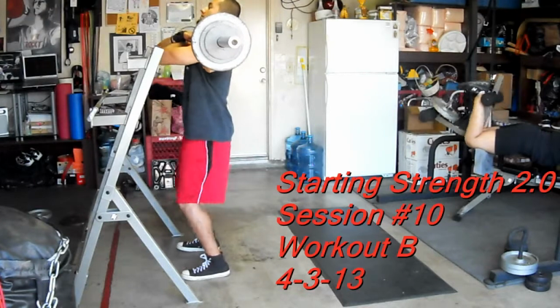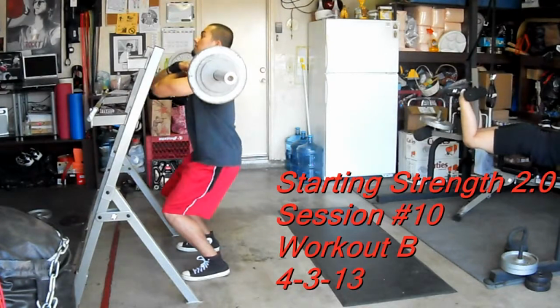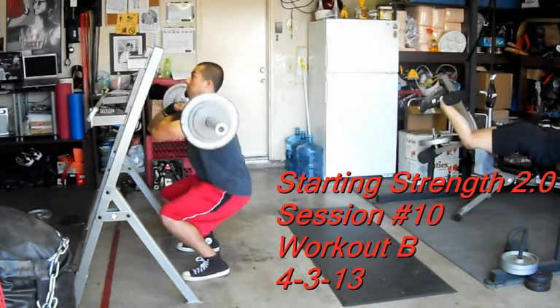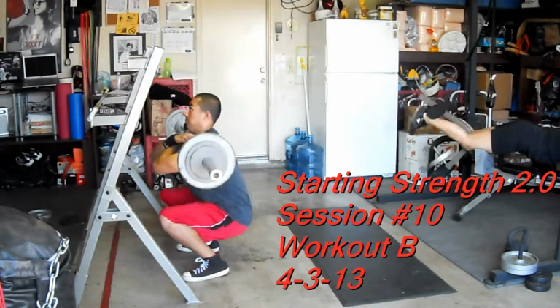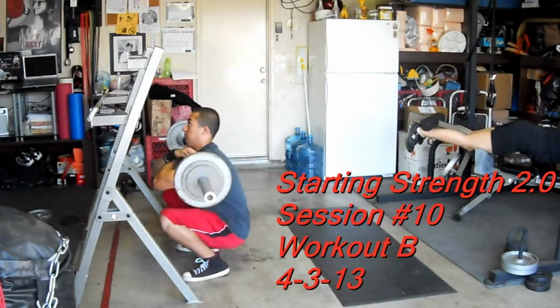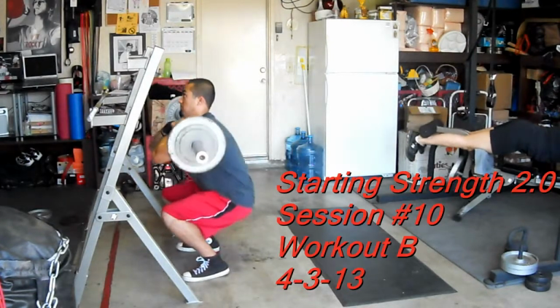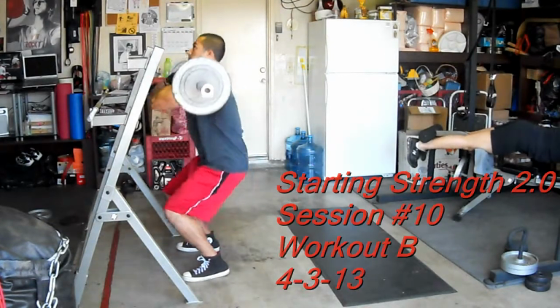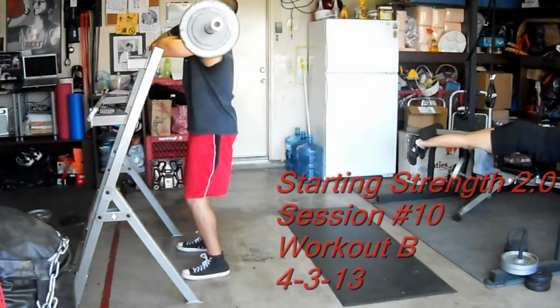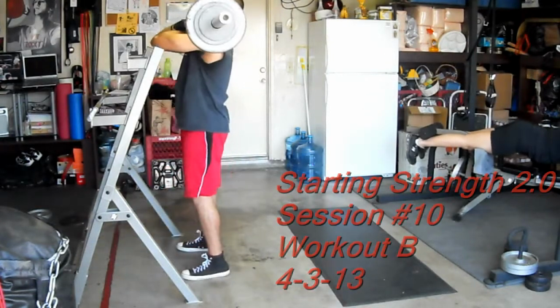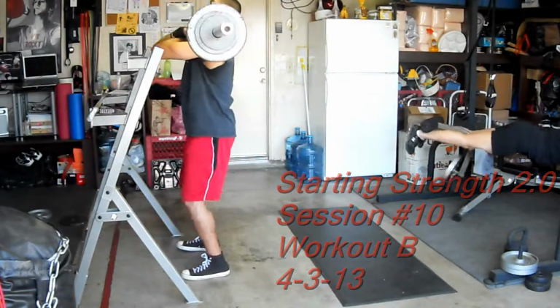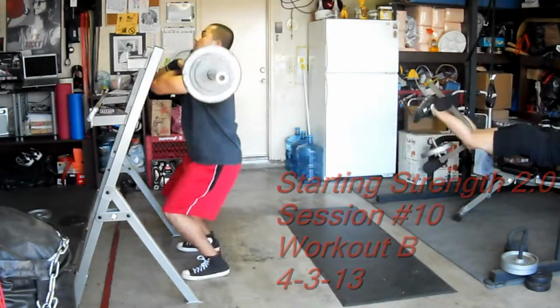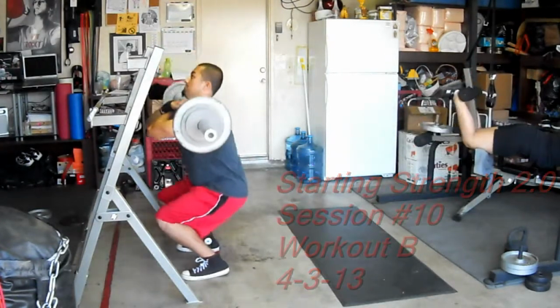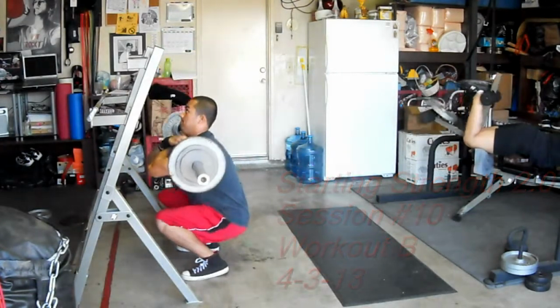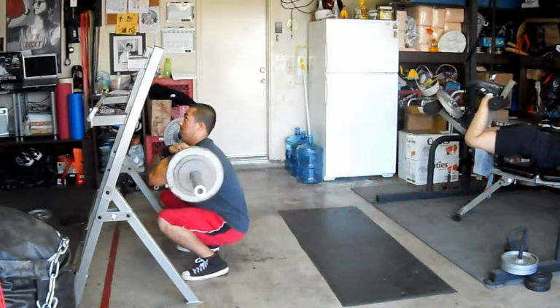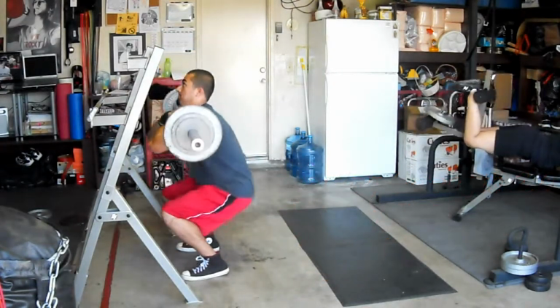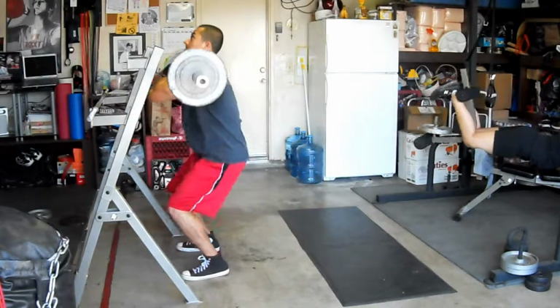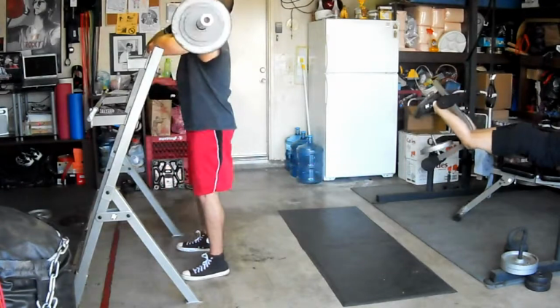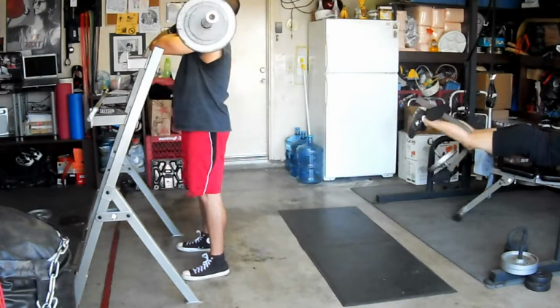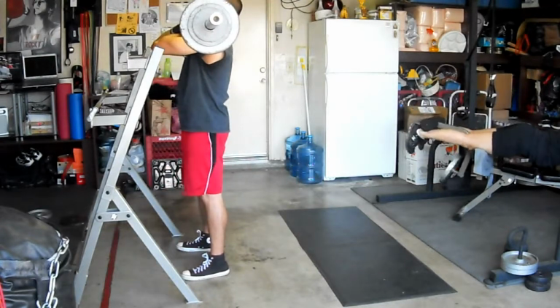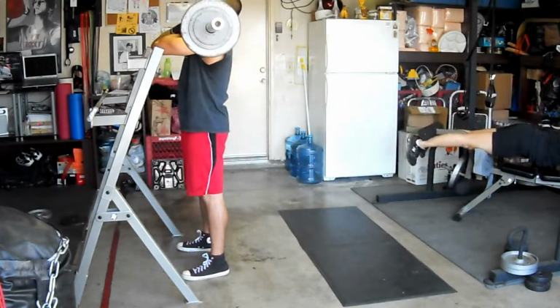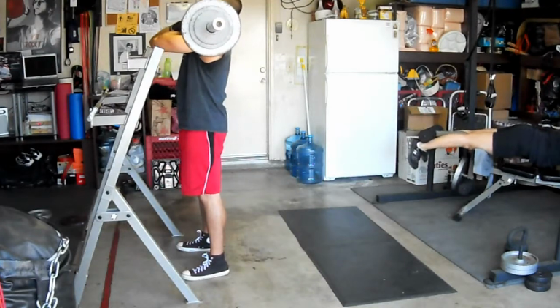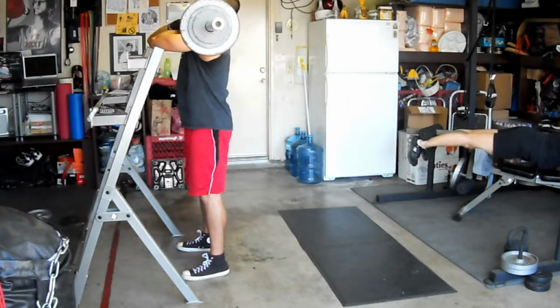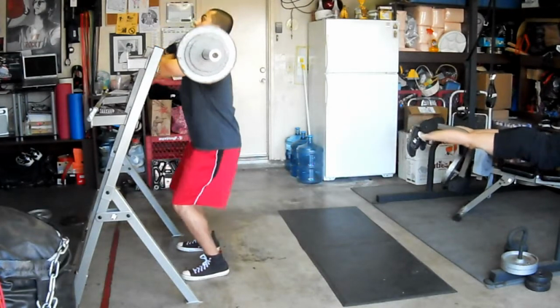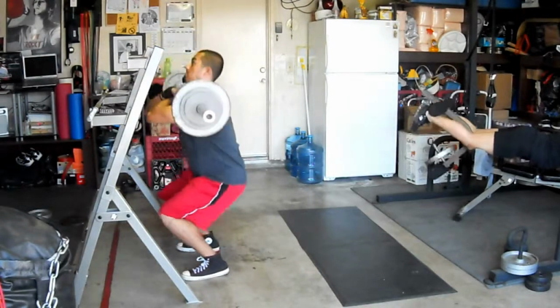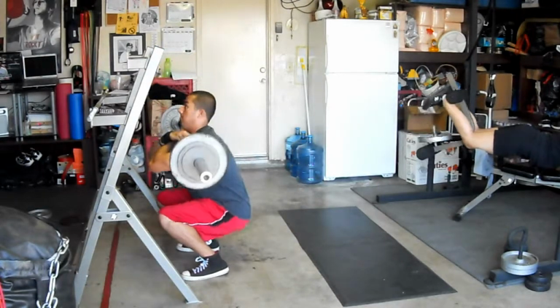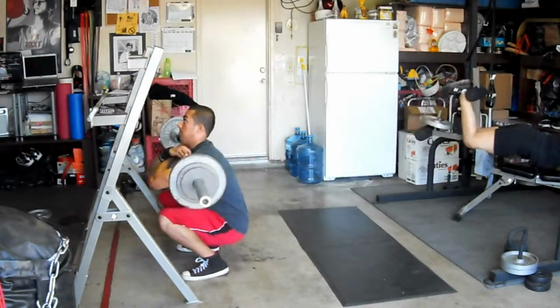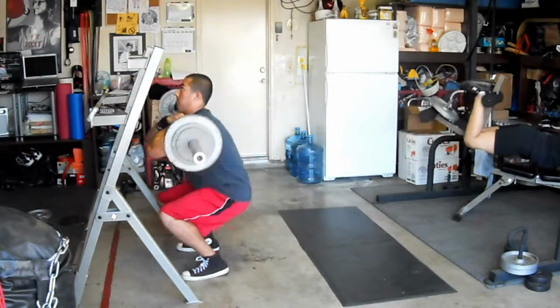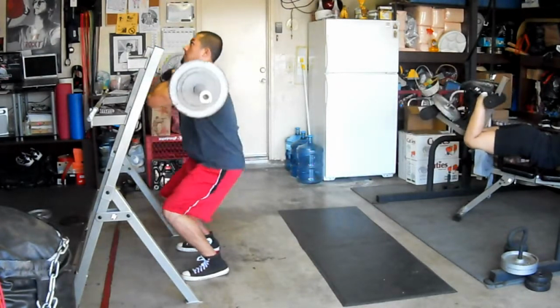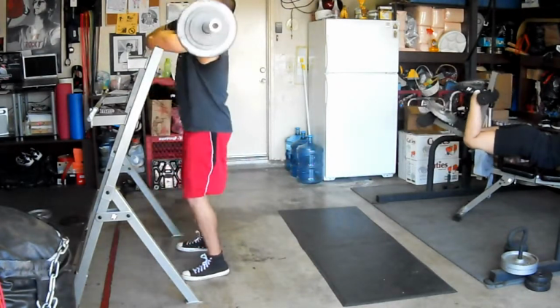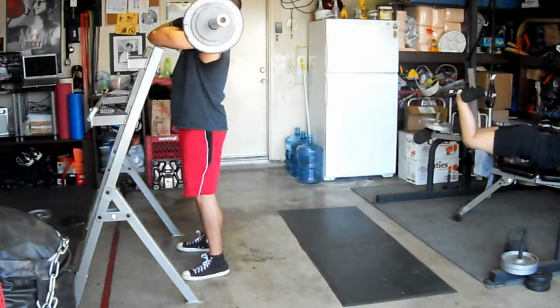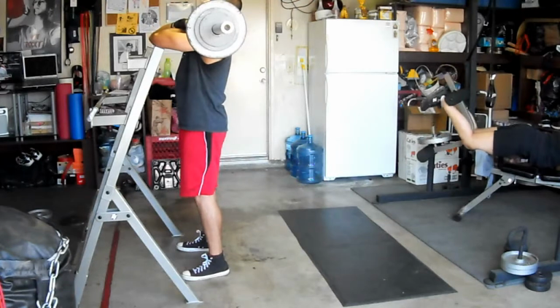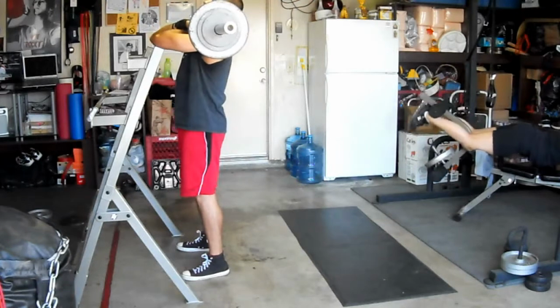WB Mason welcomes the Red Sox back for the 2013 season. Enjoy a delicious cup of coffee in the office with WB Mason's coffee service, featuring the Carrick Coffee System with Lee Hound Coffee.